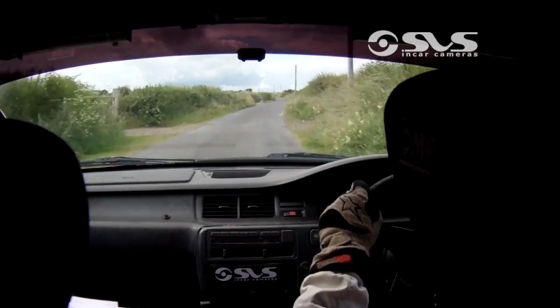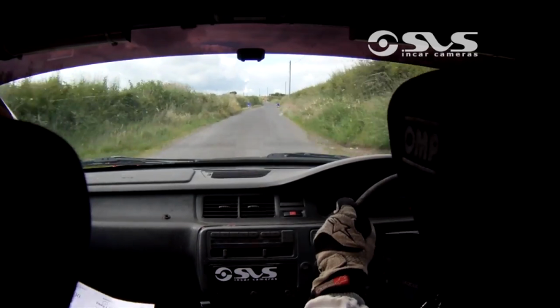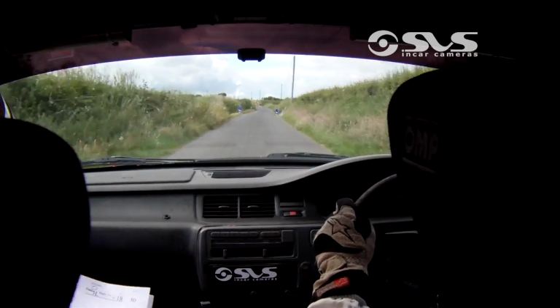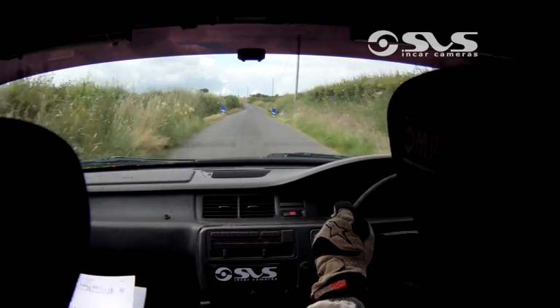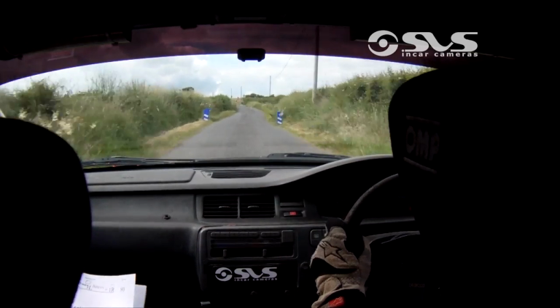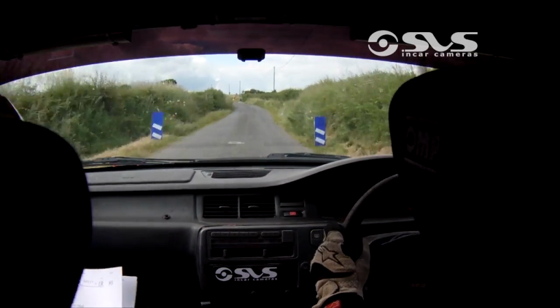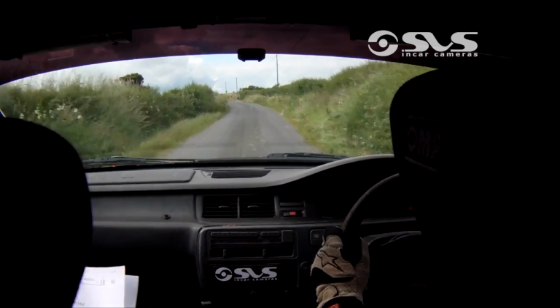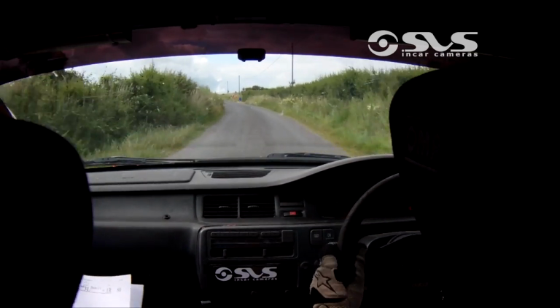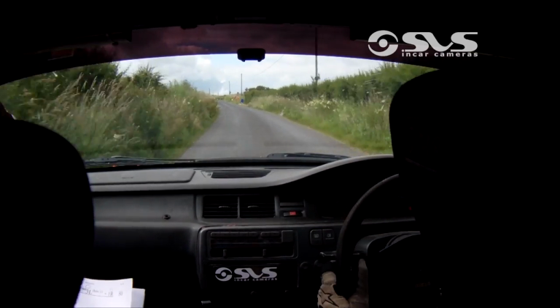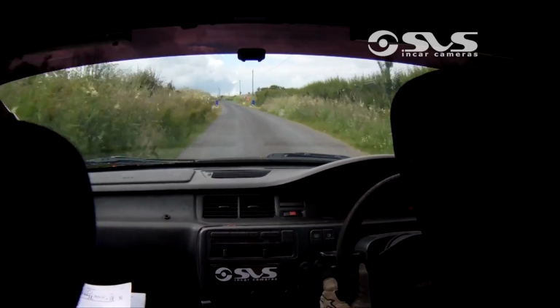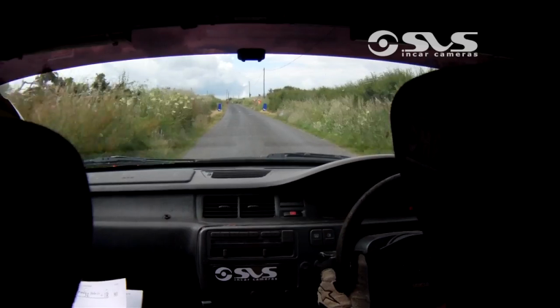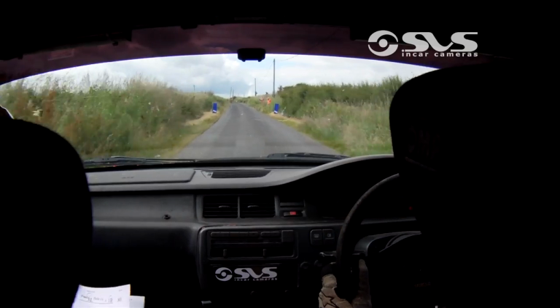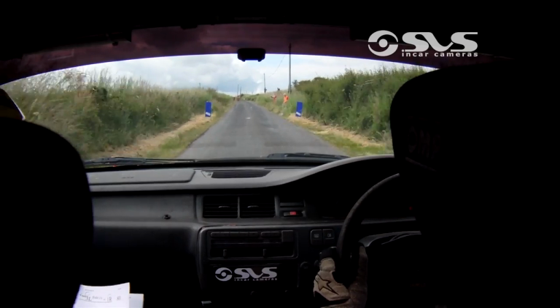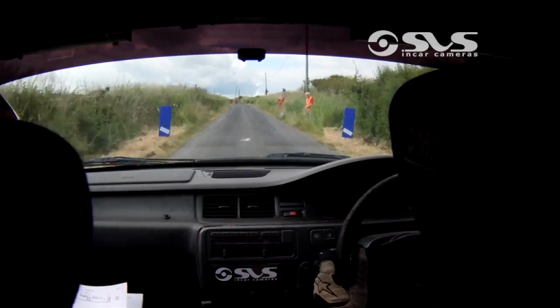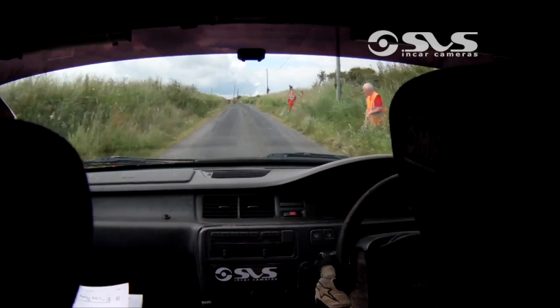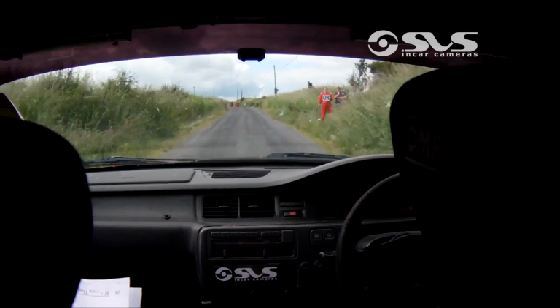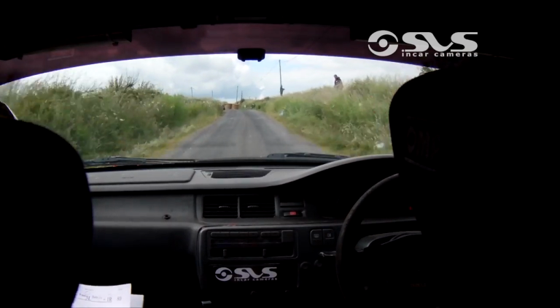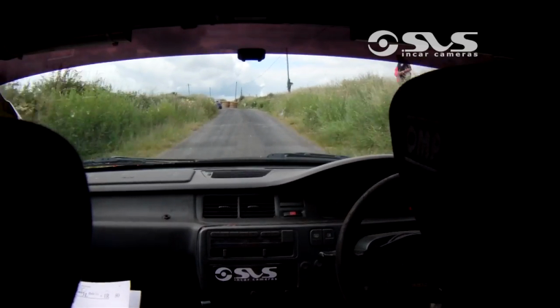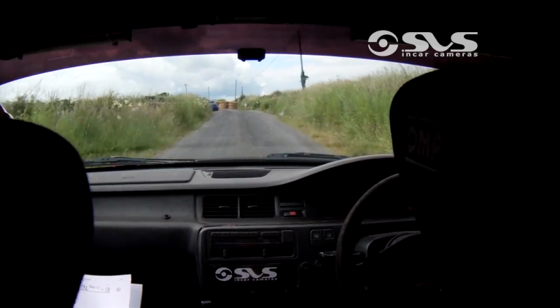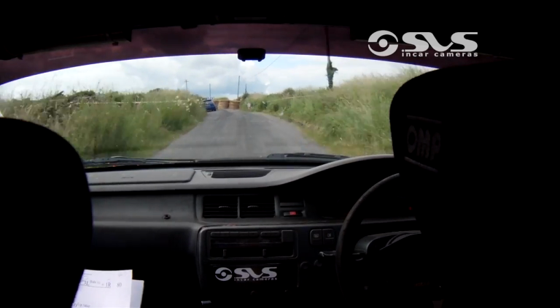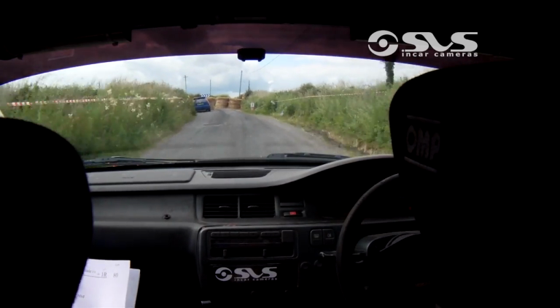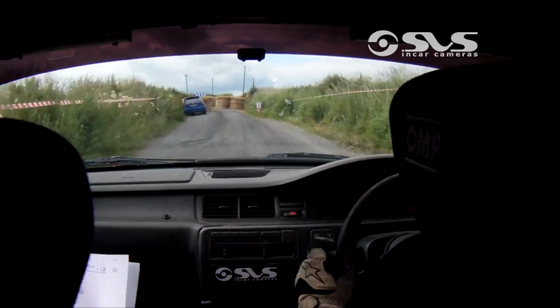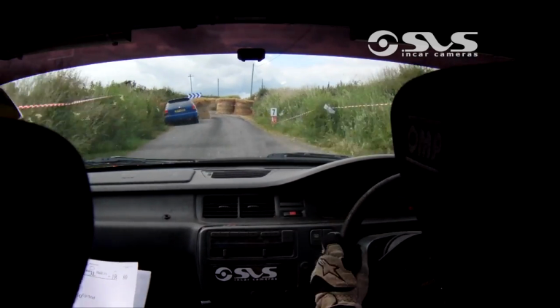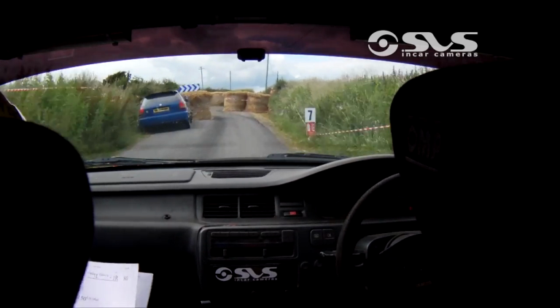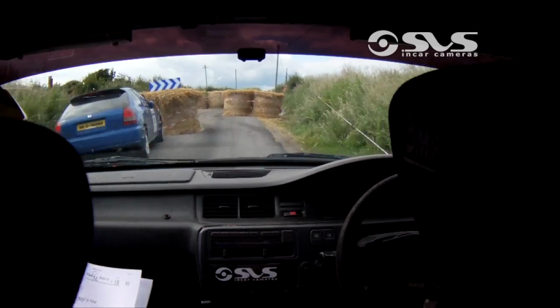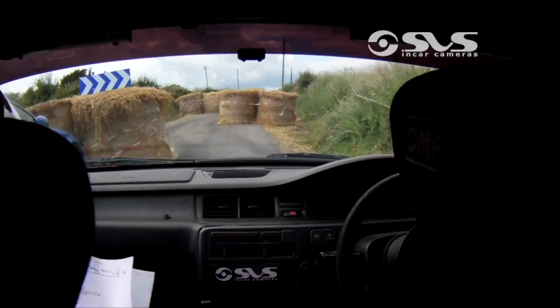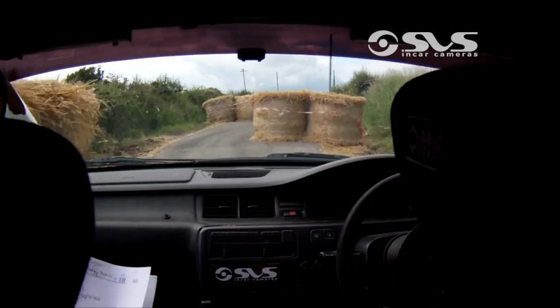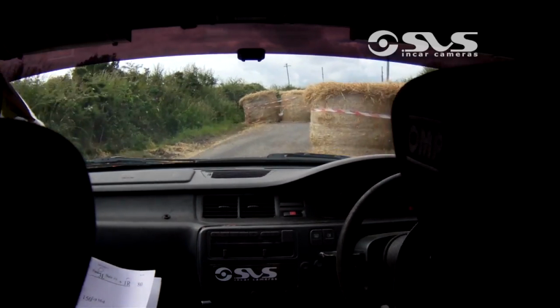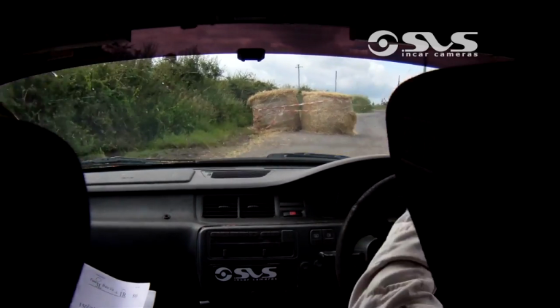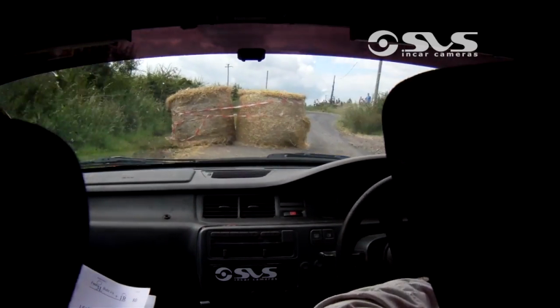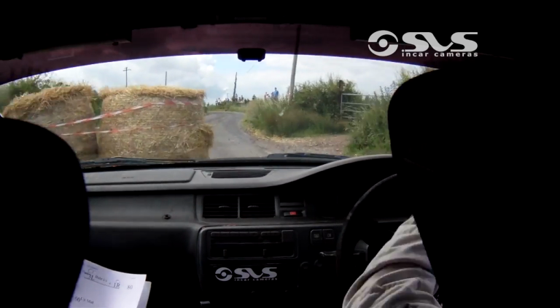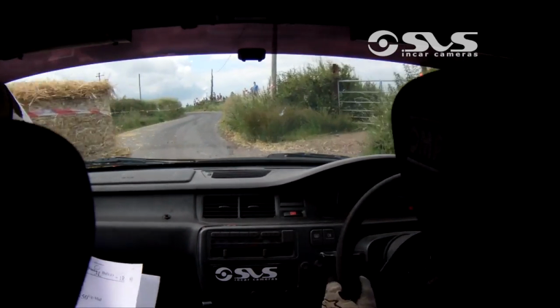150 up to chicane, right entry, three bales — keep the push on. Until you see you can. And flat three left out of it.